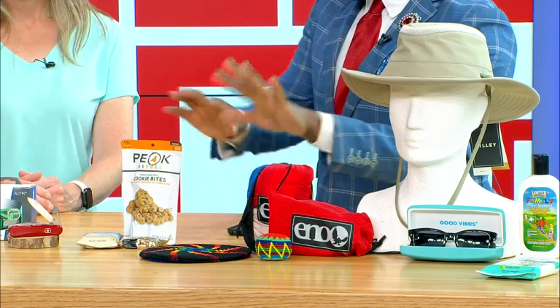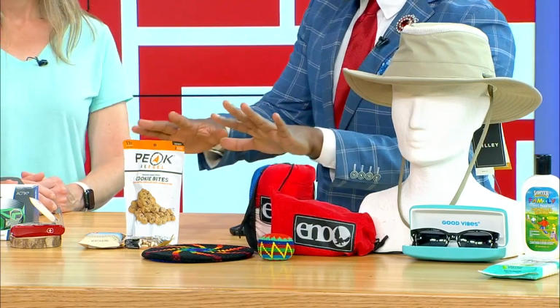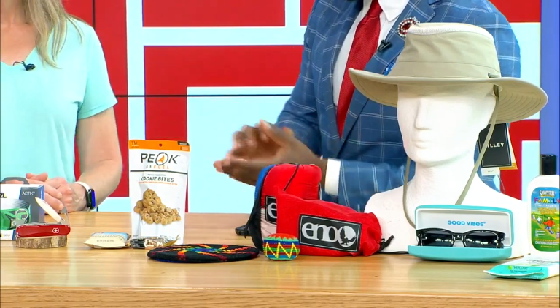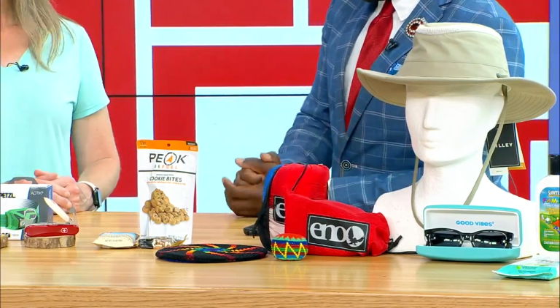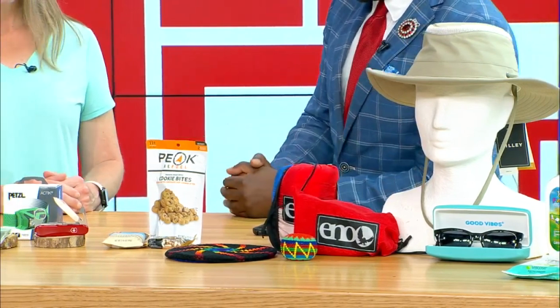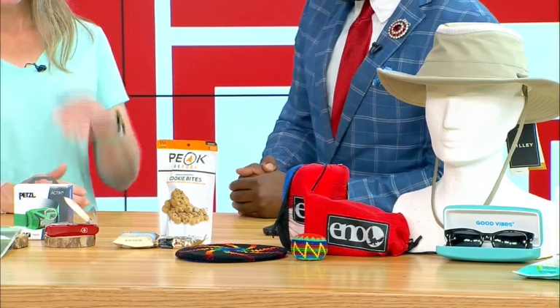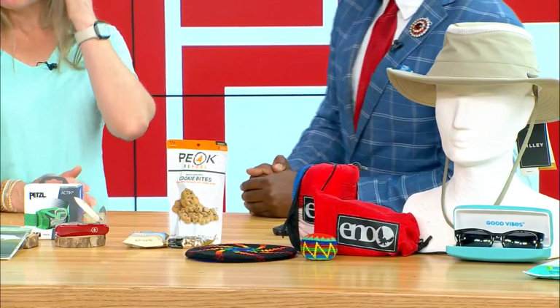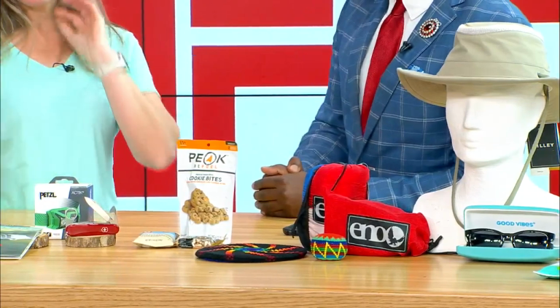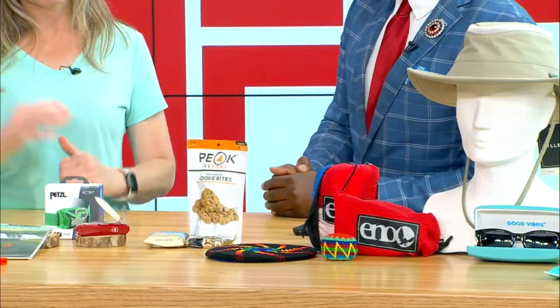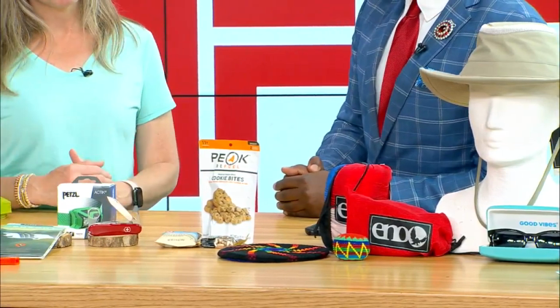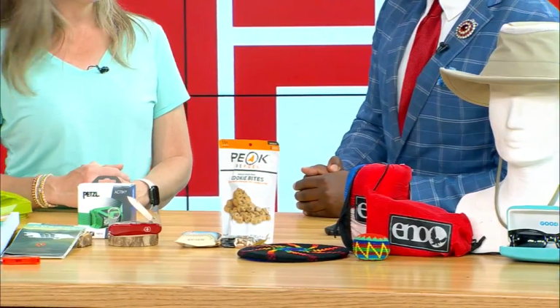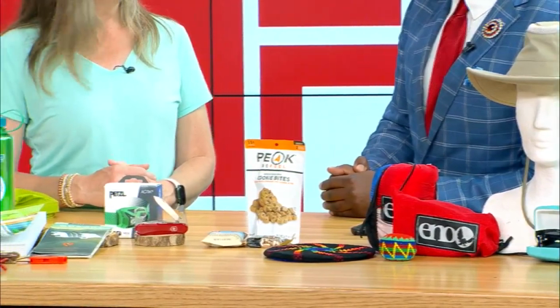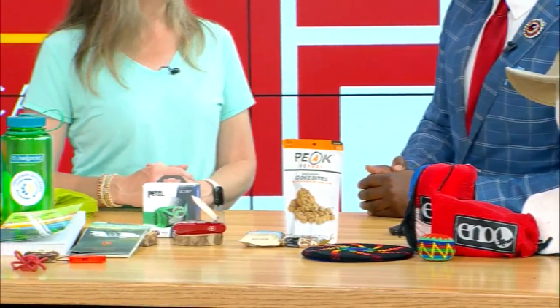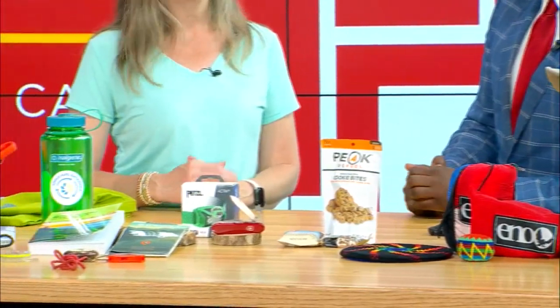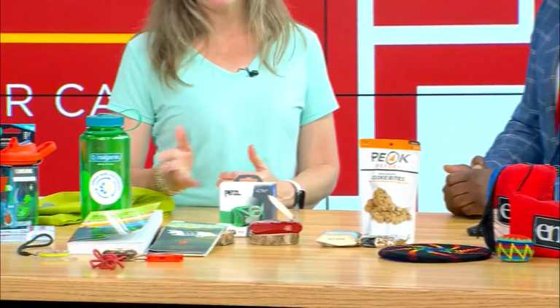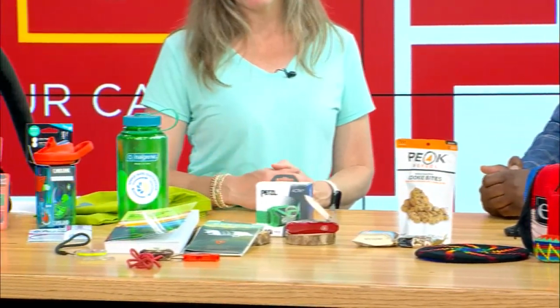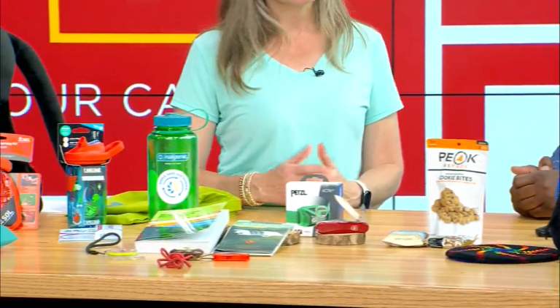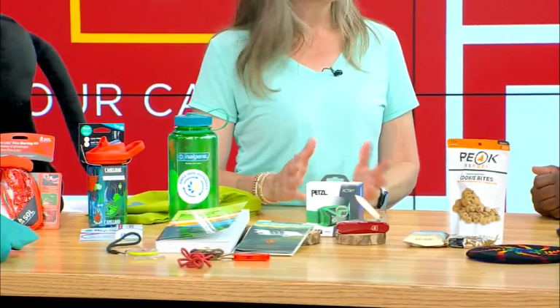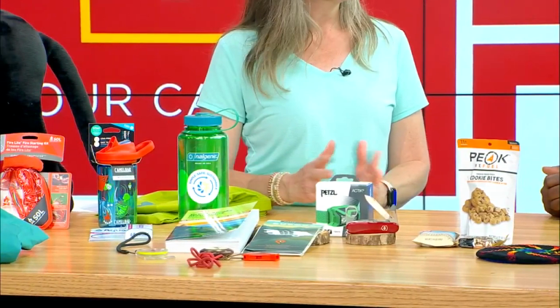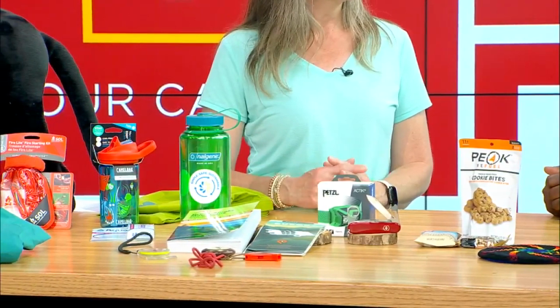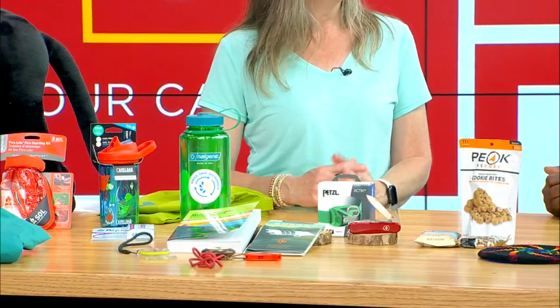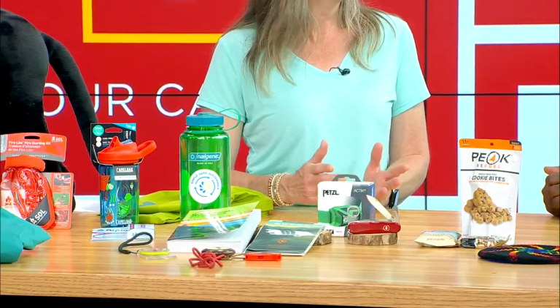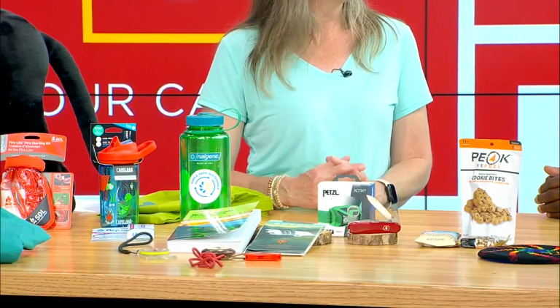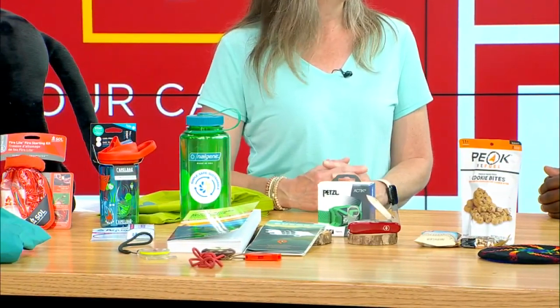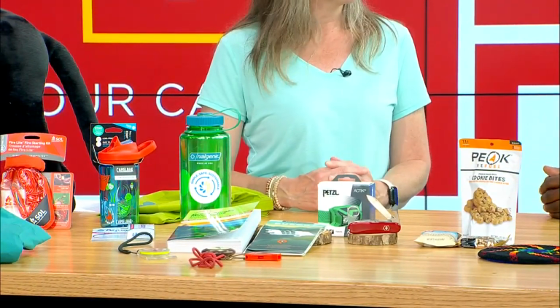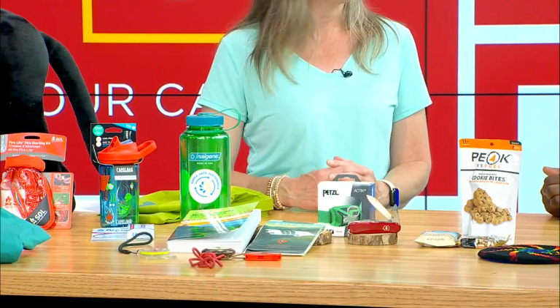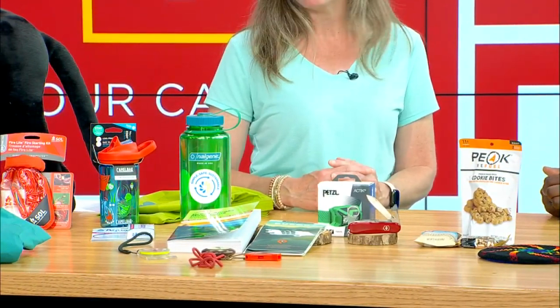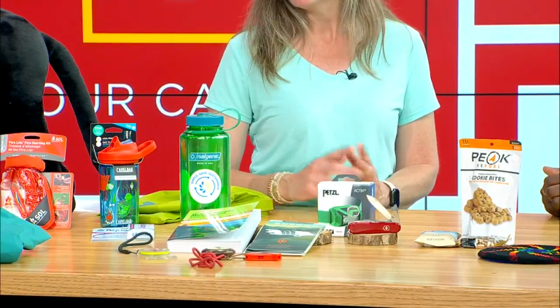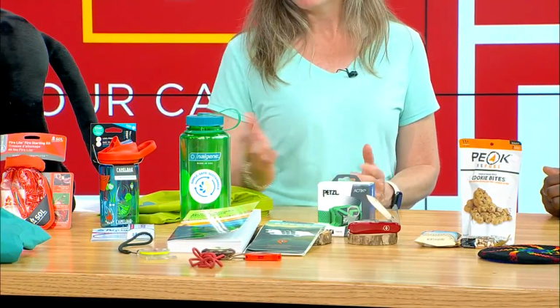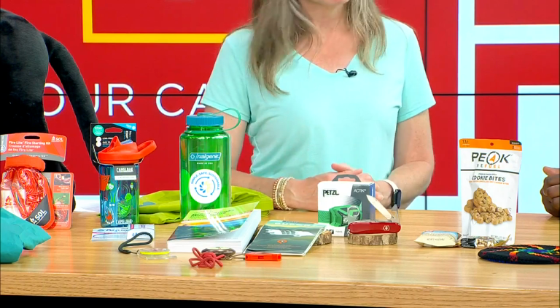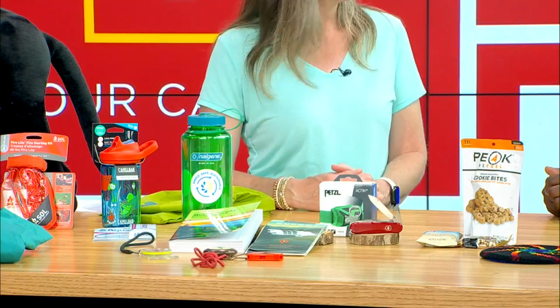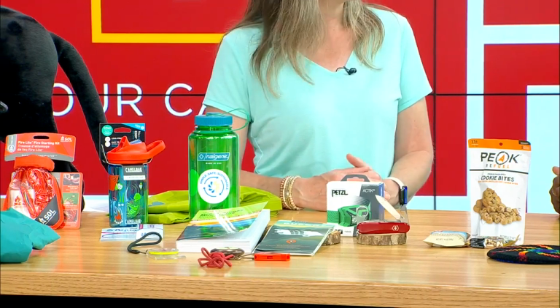Snacks are always key, and hydration too. Make sure you're hydrating well before your hike and taking enough water with you. A couple of liters for a day hike is typically sufficient, but assess the temperature and weather. And have a way to filter more water should your day hike turn into something longer.